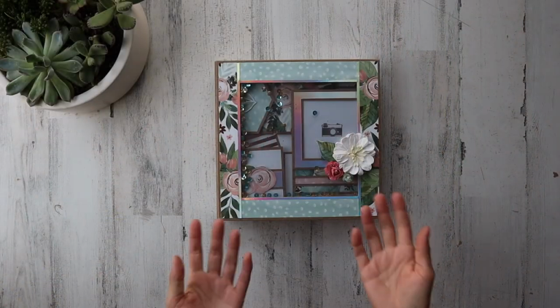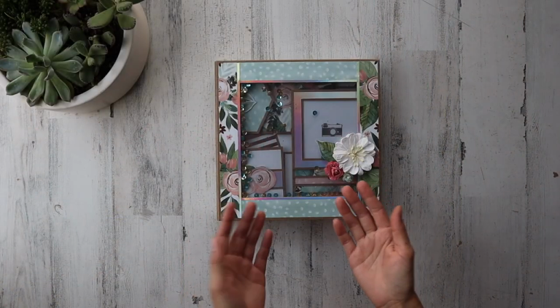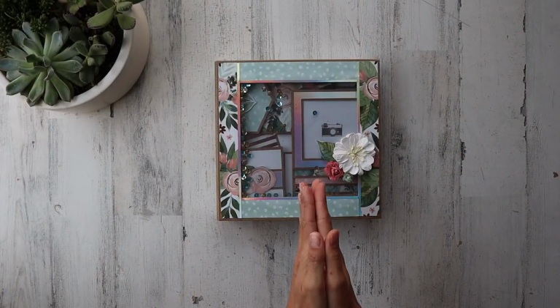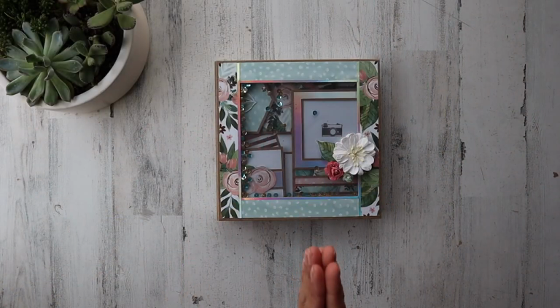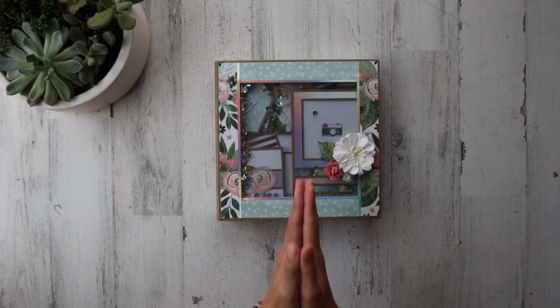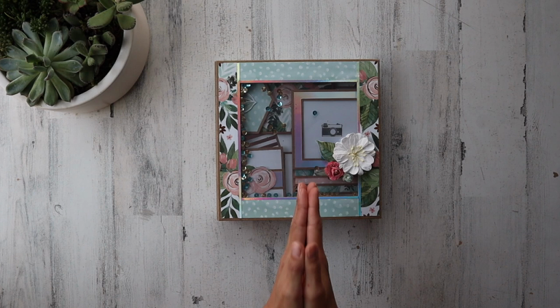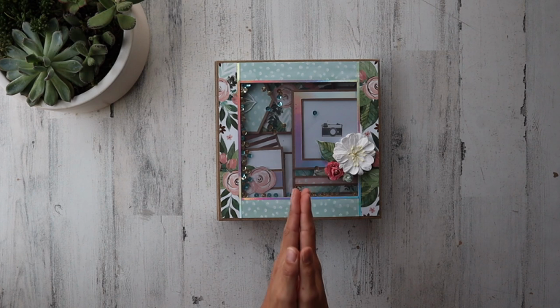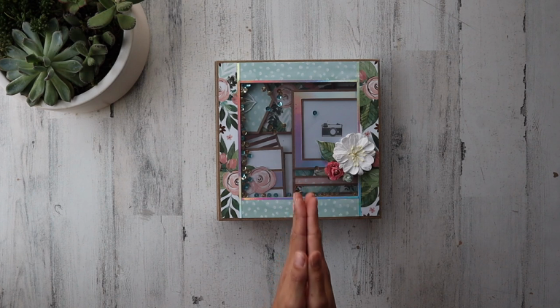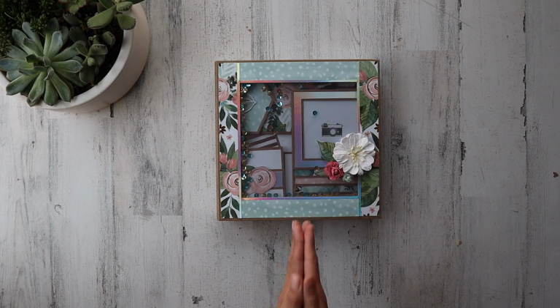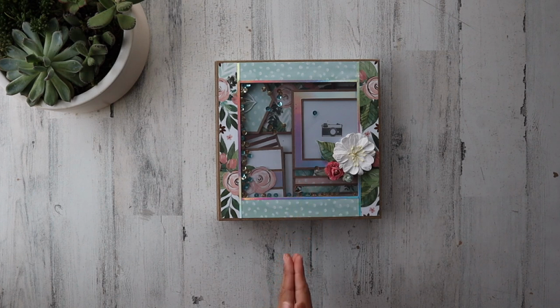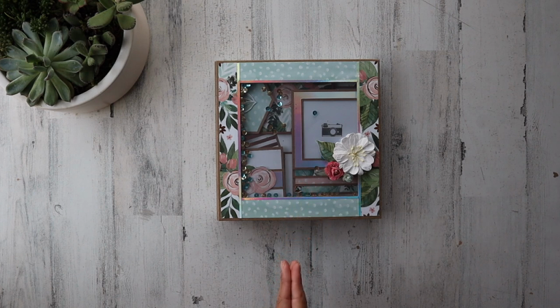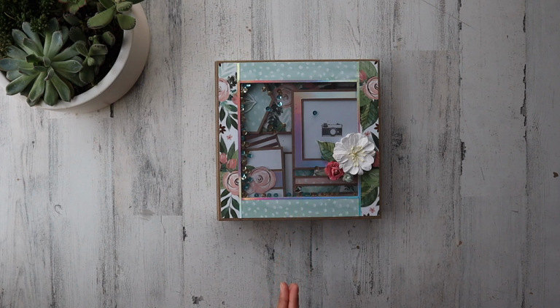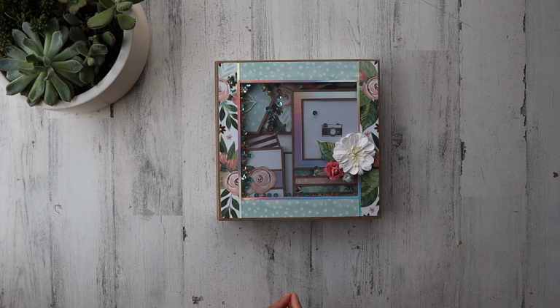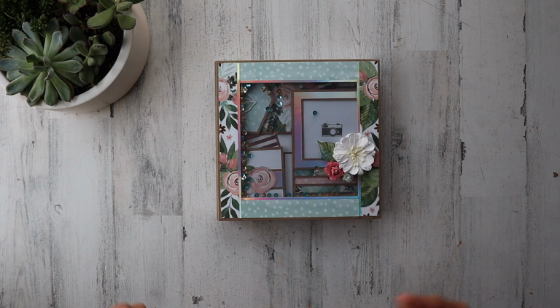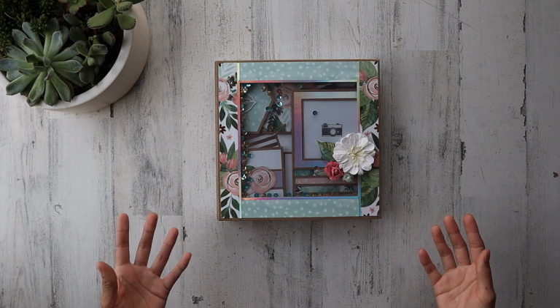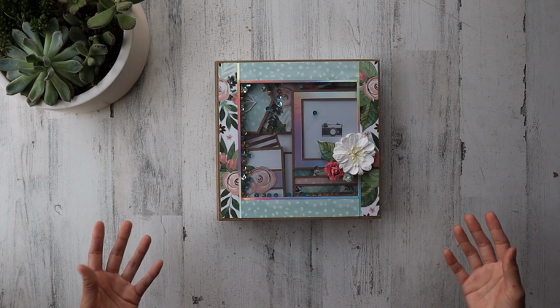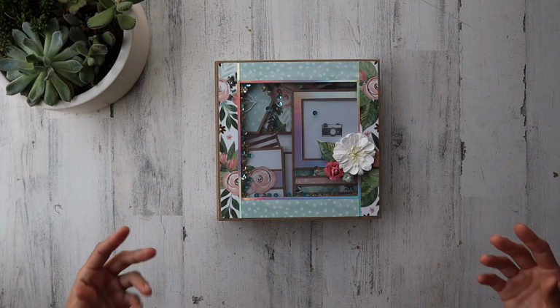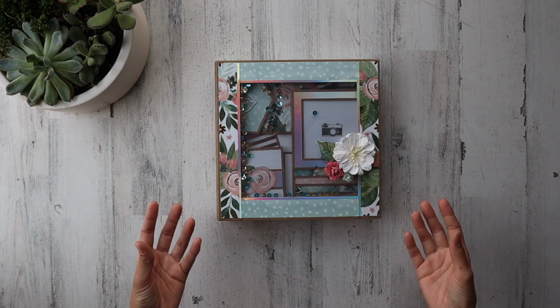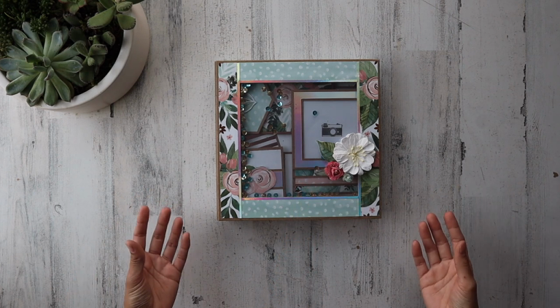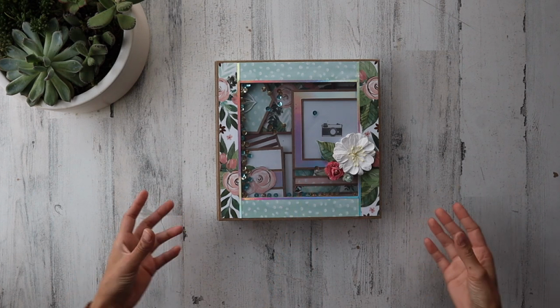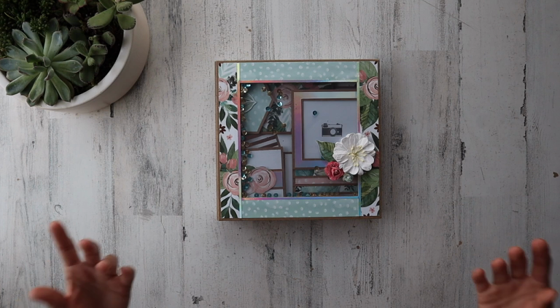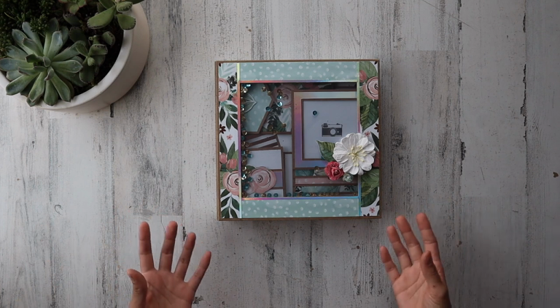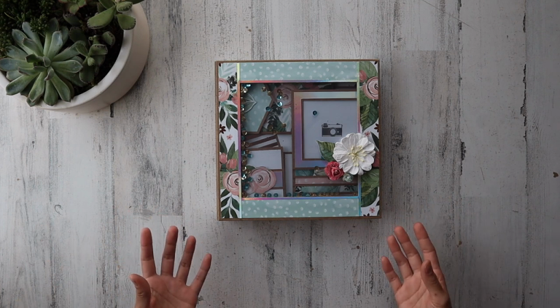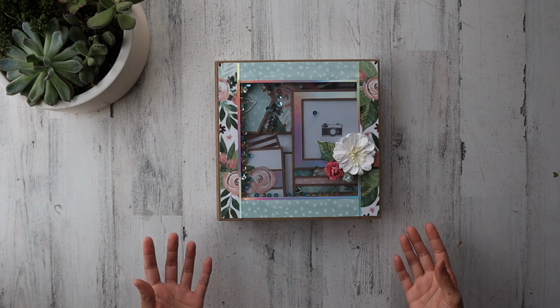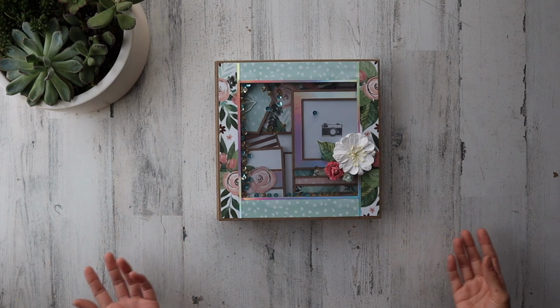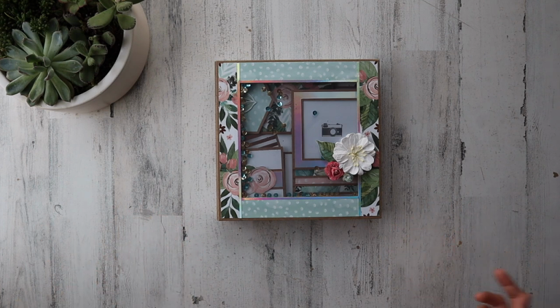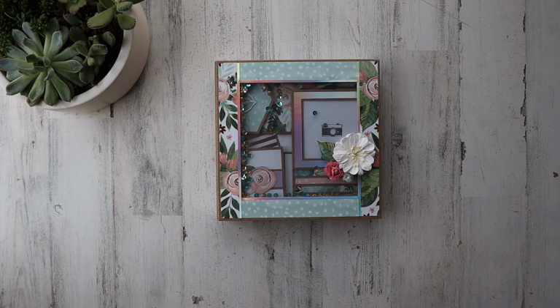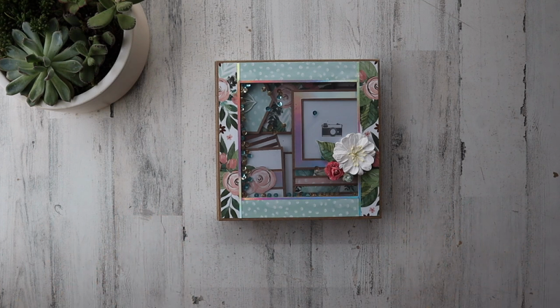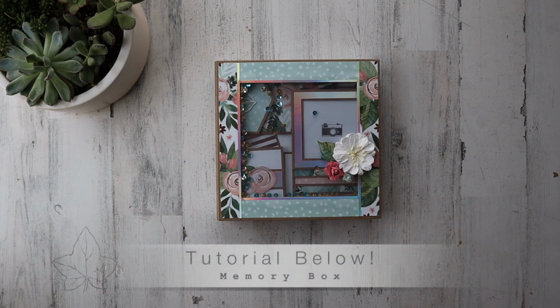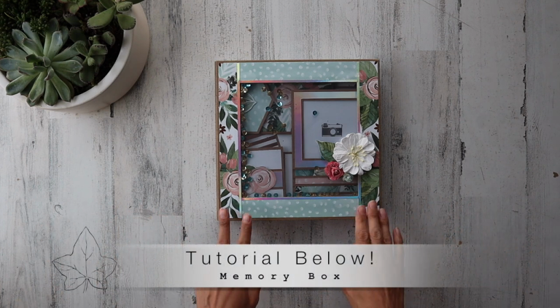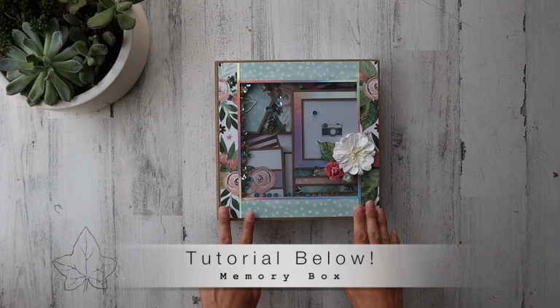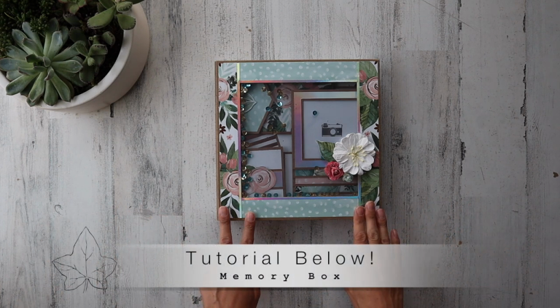Welcome back everyone. Thank you so much for joining me for this quick project share. And if you're new here, thank you so much for watching. It's a pleasure to have you here with us. I do want to quickly share my memory box album.